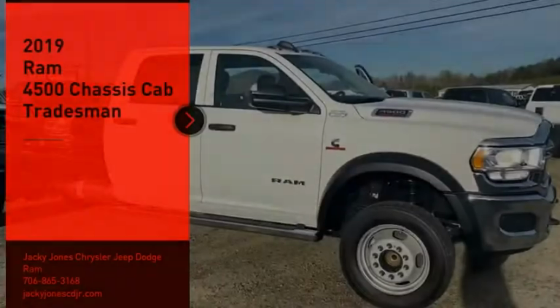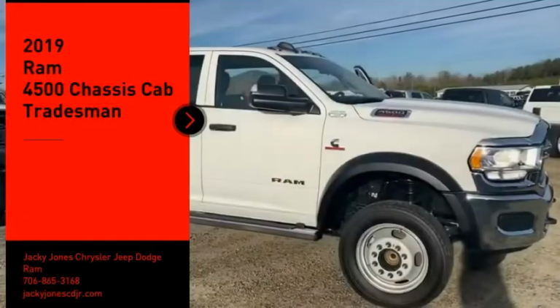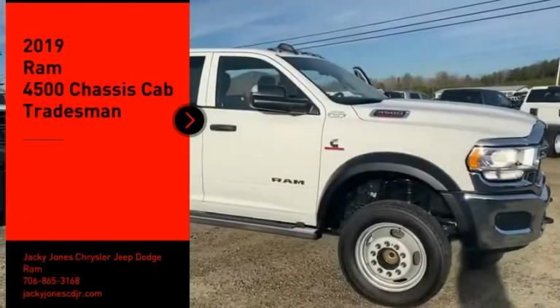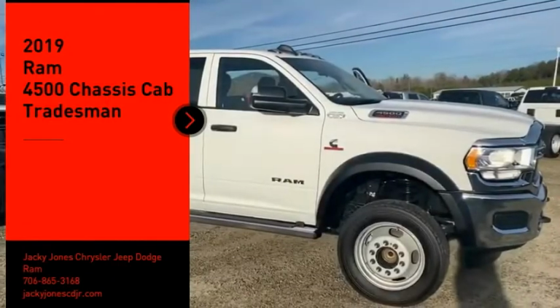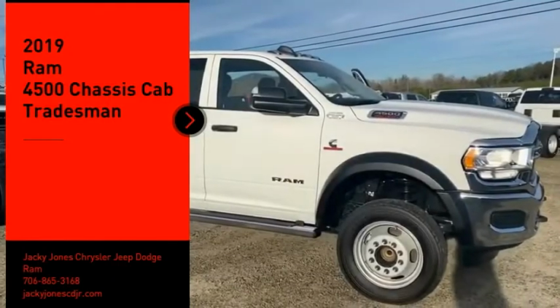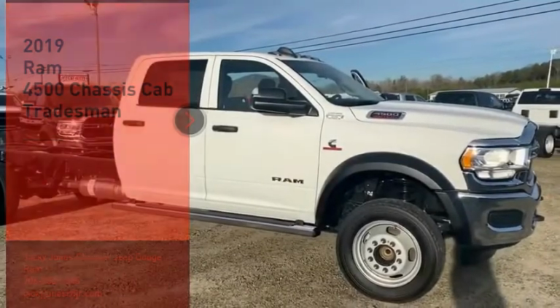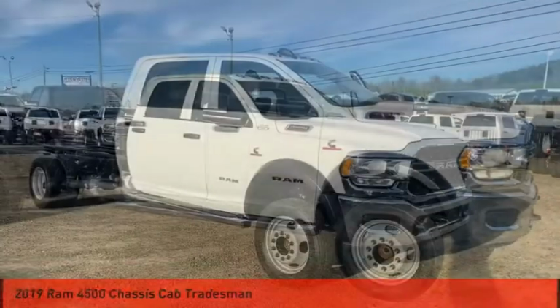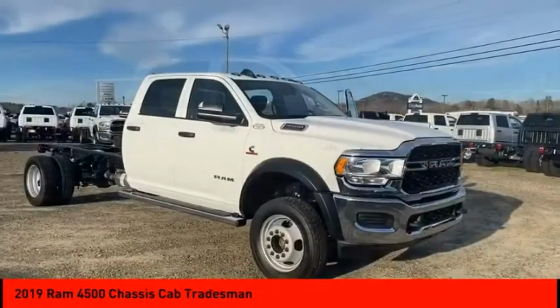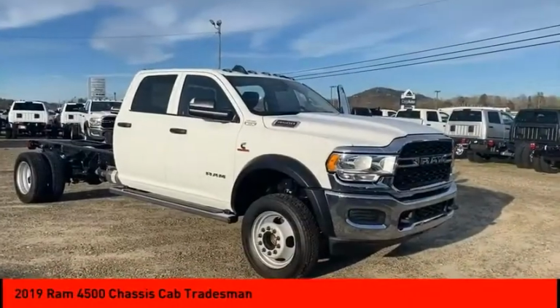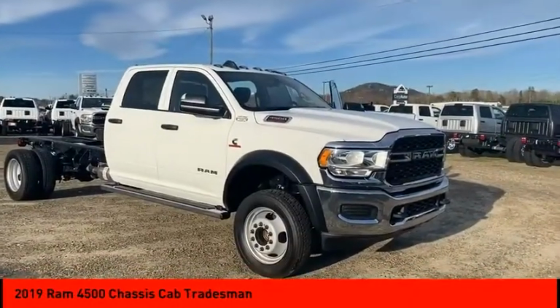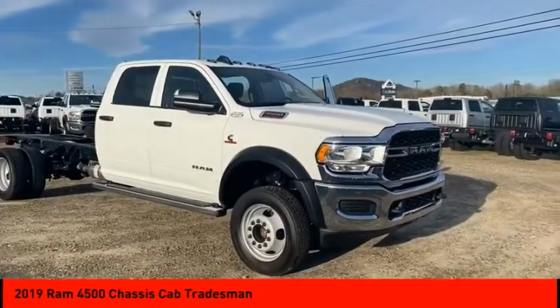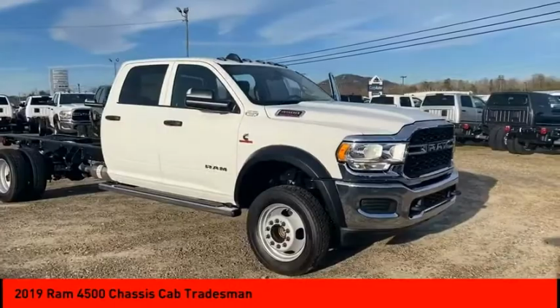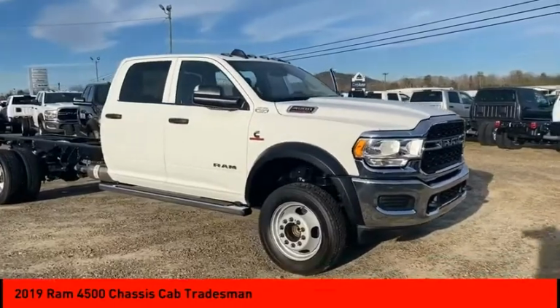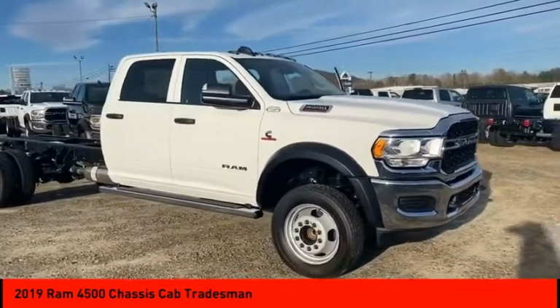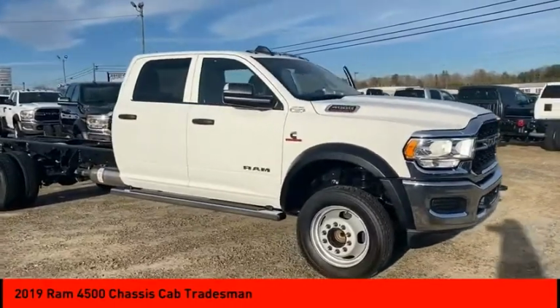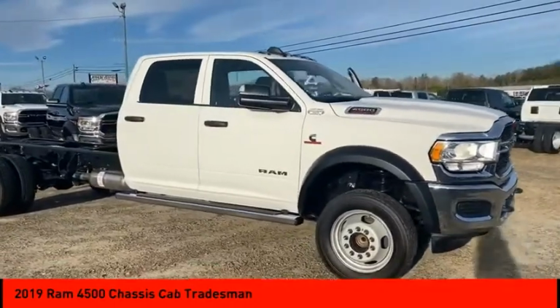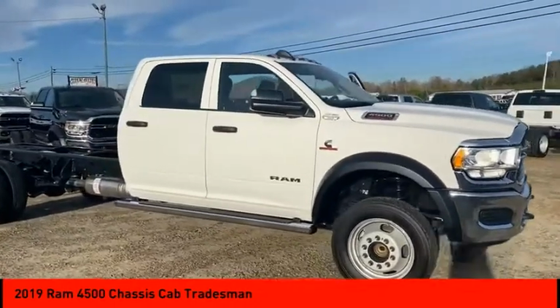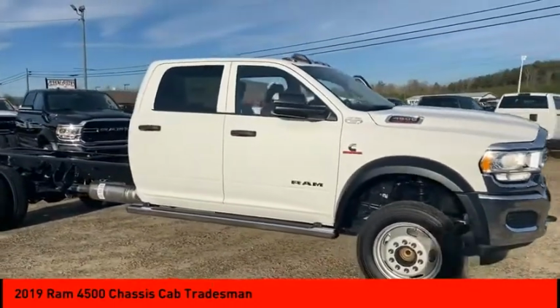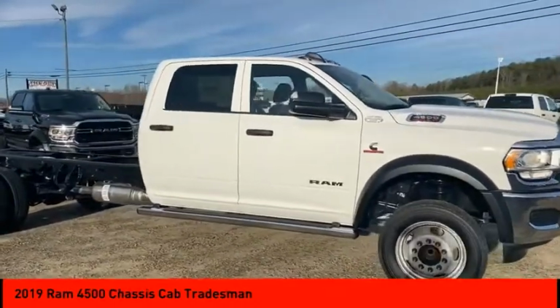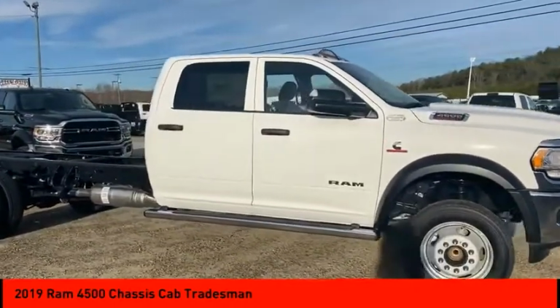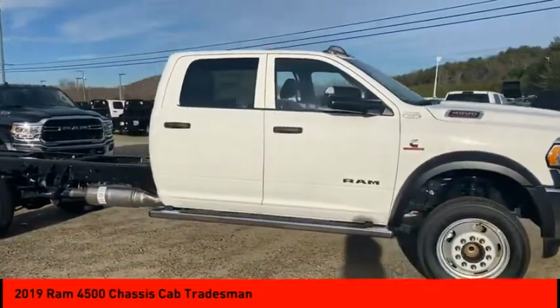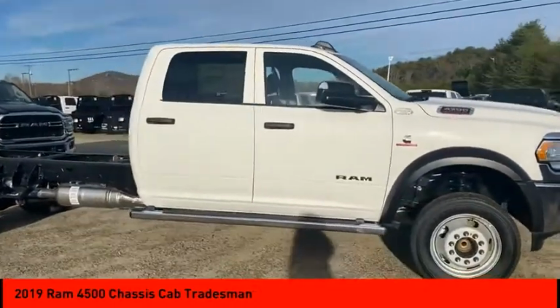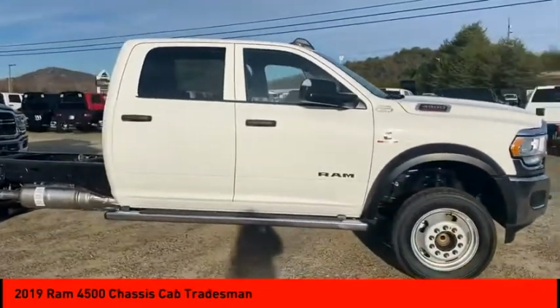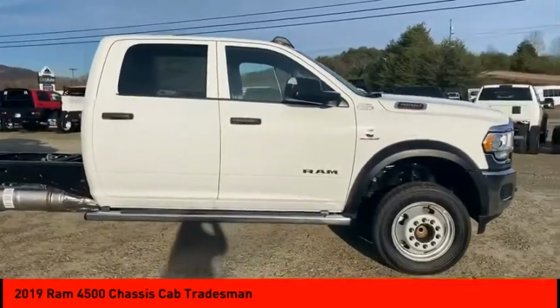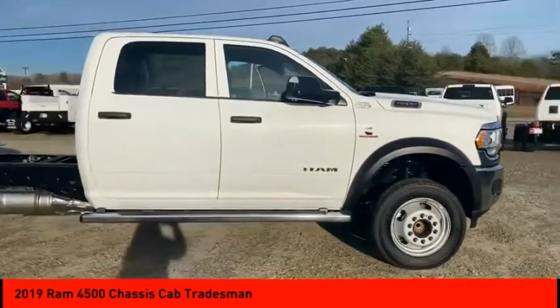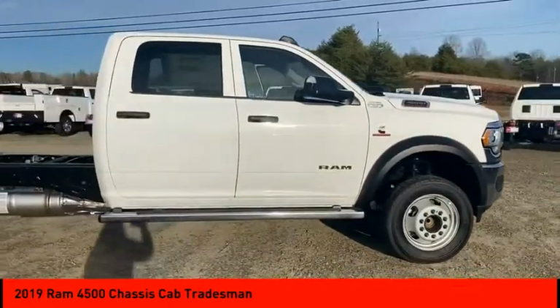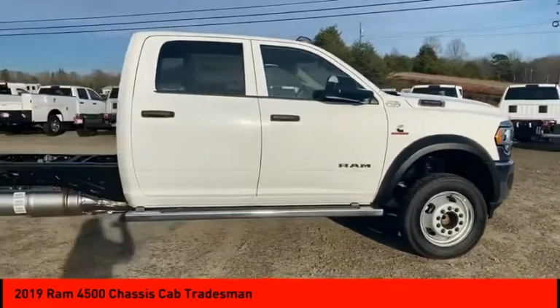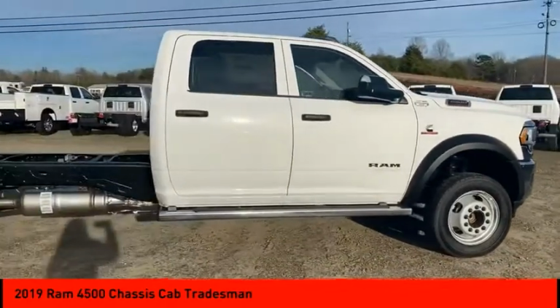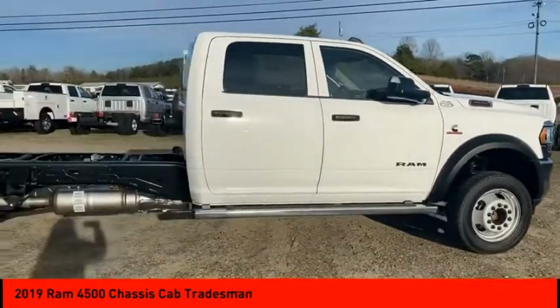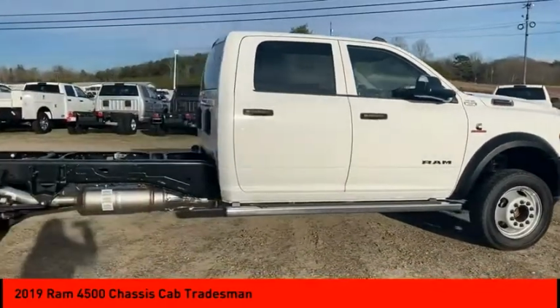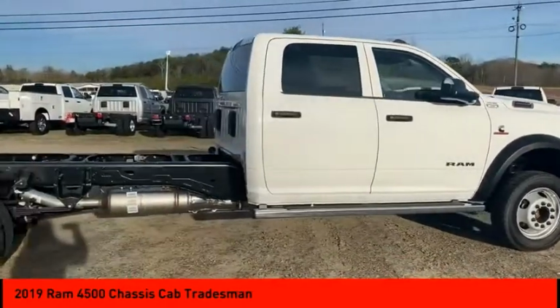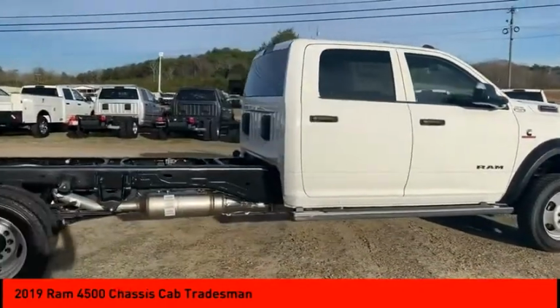We are pleased to show you the 2019 Ram 4500. The Ram 4500 is a solid option for truck buyers in need of hauling capacity and serious towing. With names like Hemi and Cummins under the hood, there is plenty of muscle to back it up.